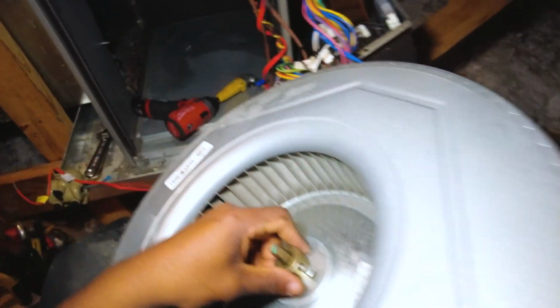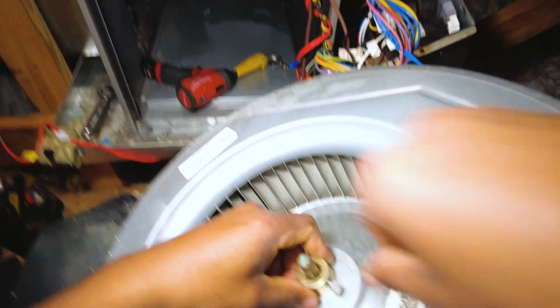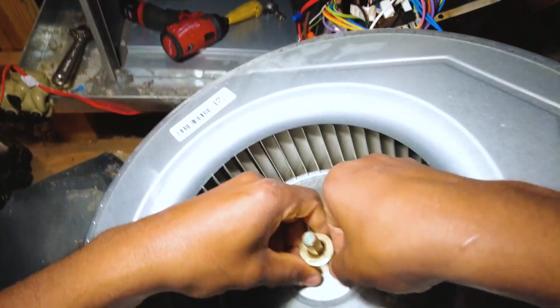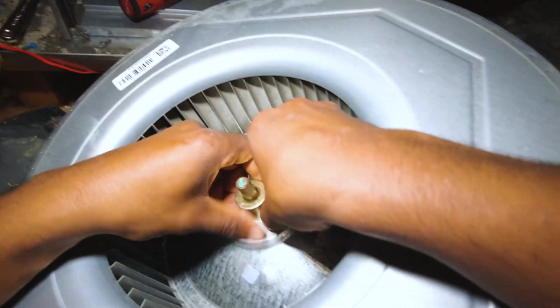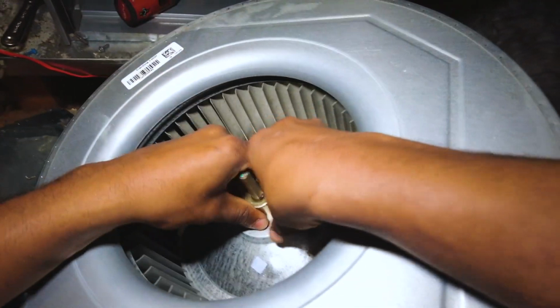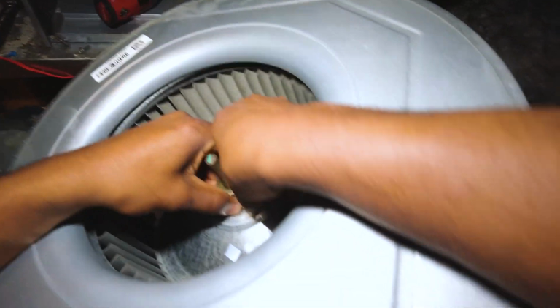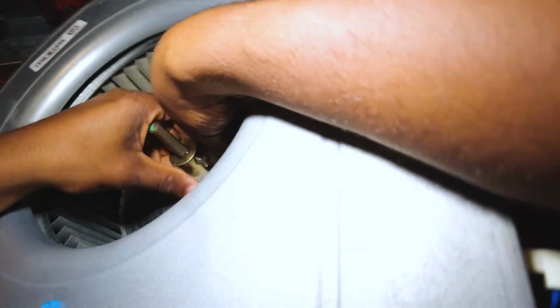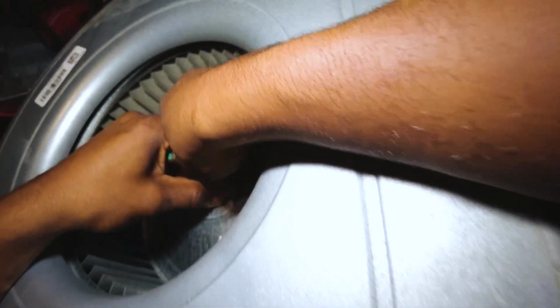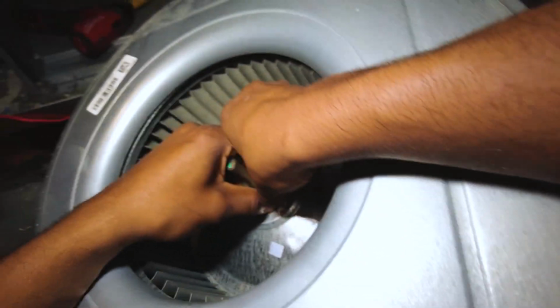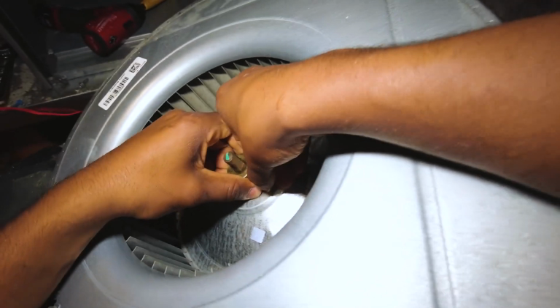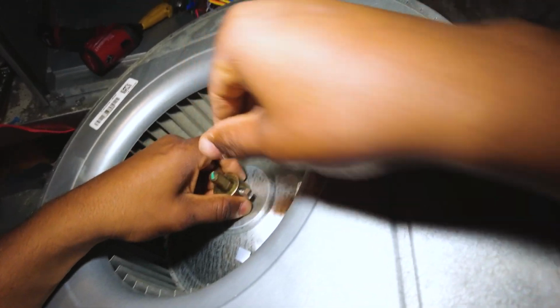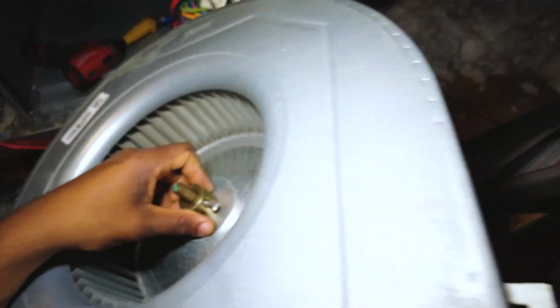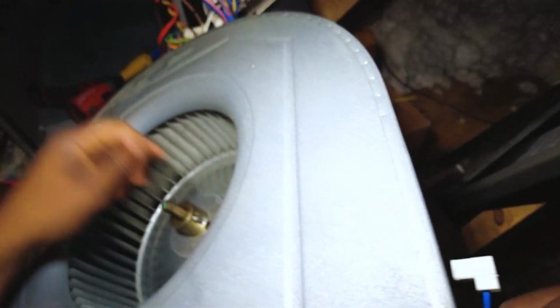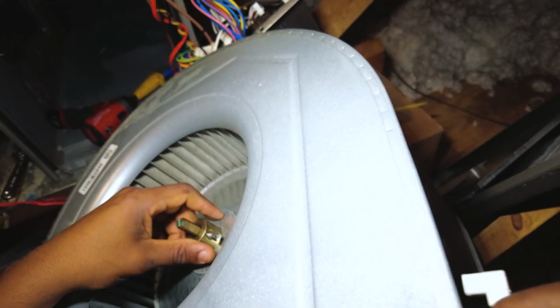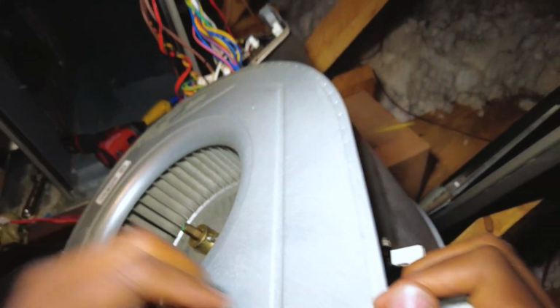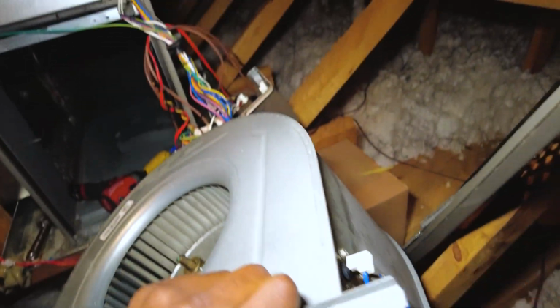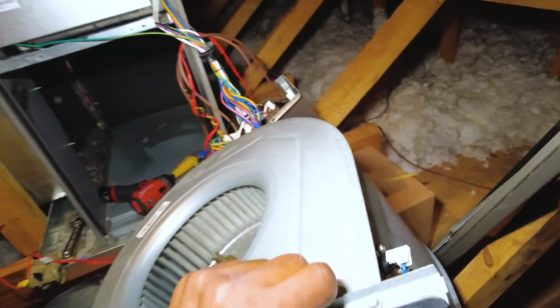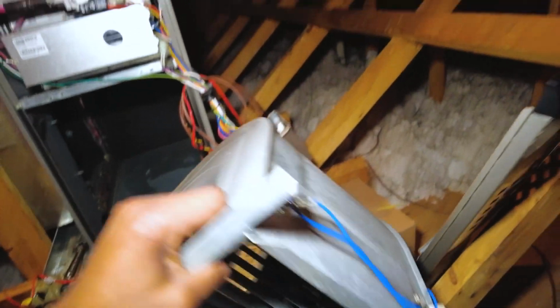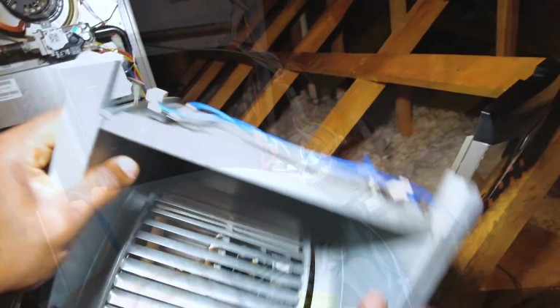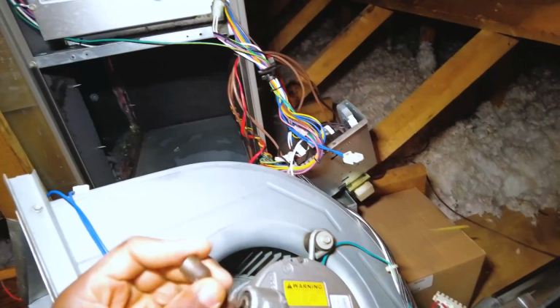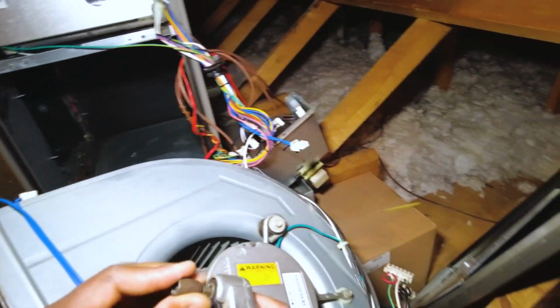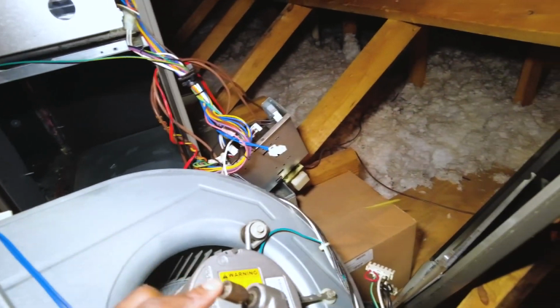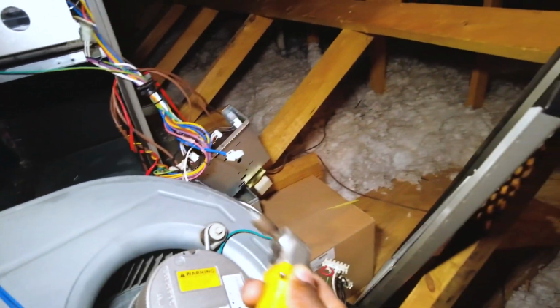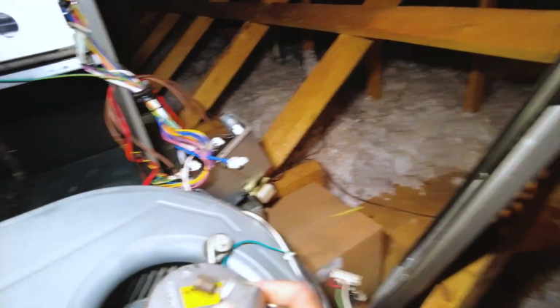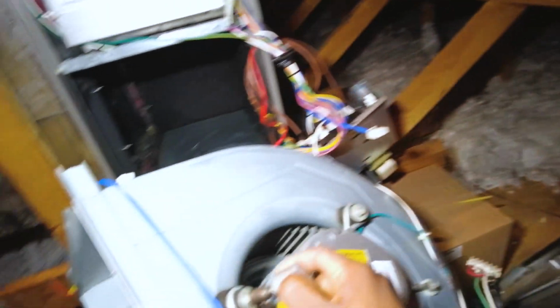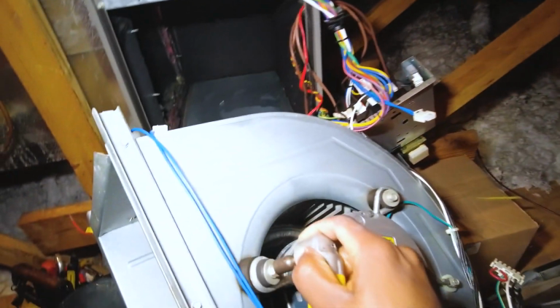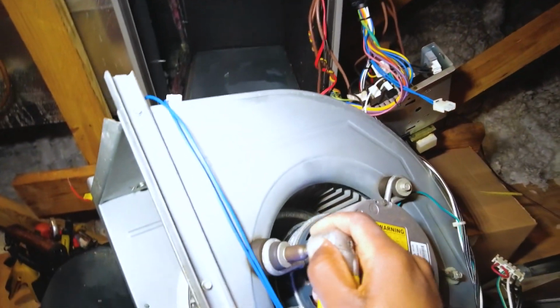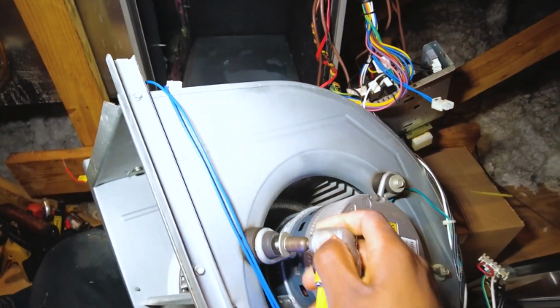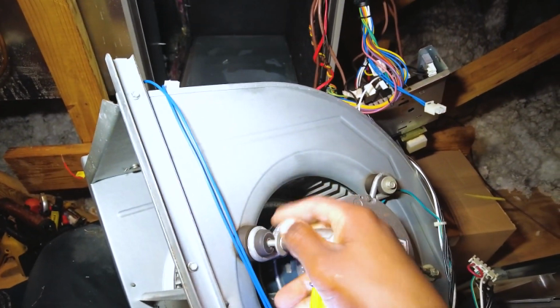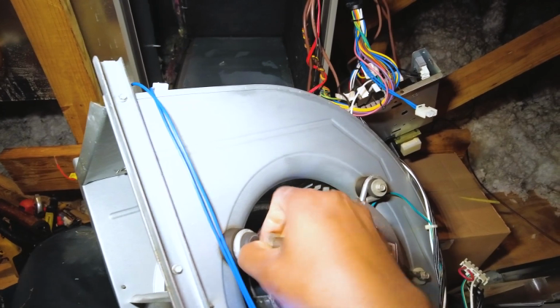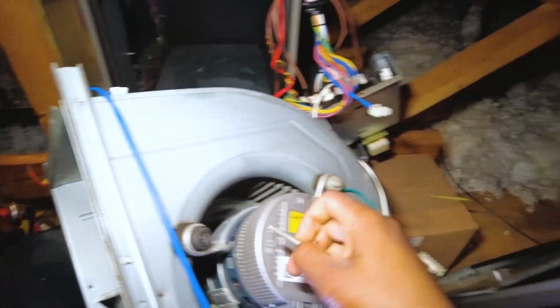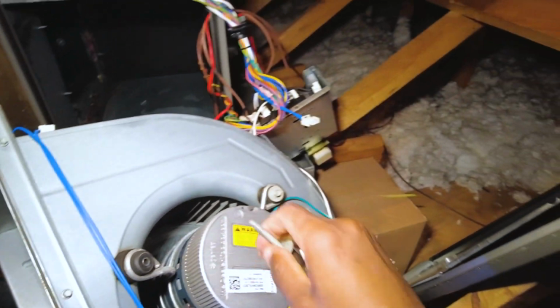Oops, you got your set screw — that's how that works. Three-eighths. Oops, you got your set.